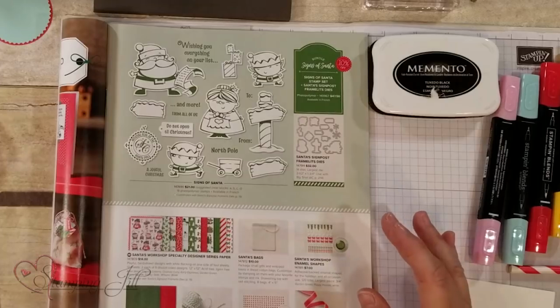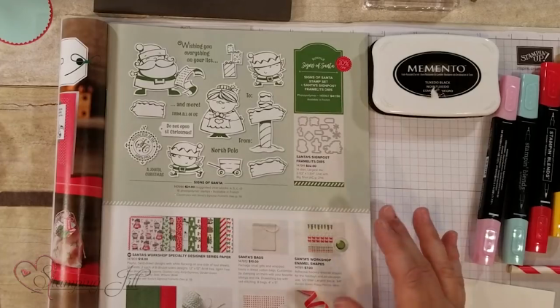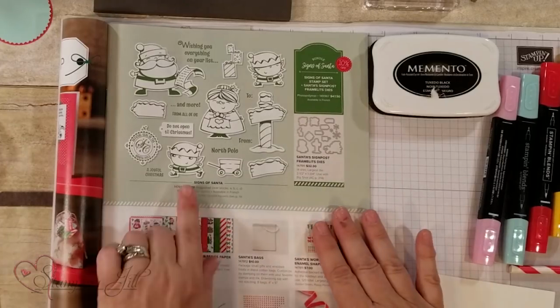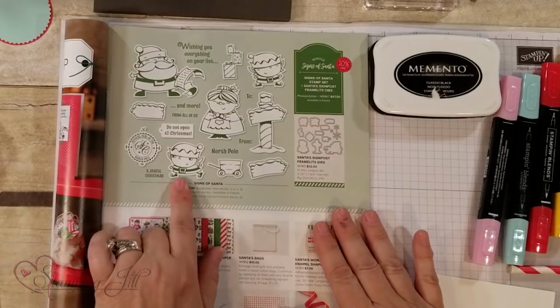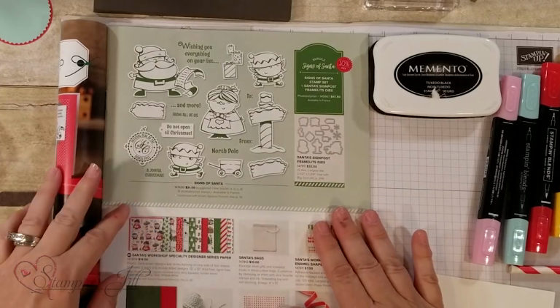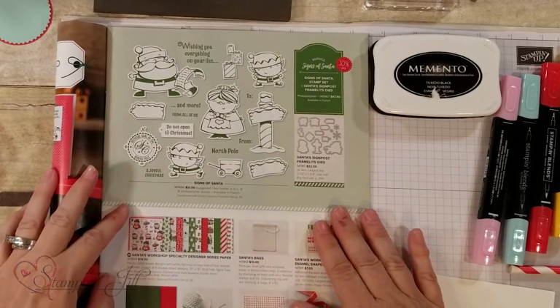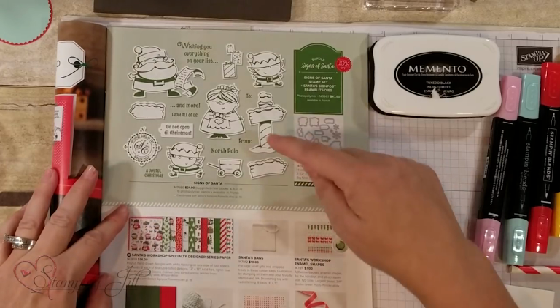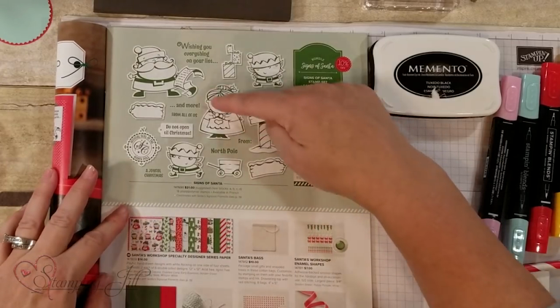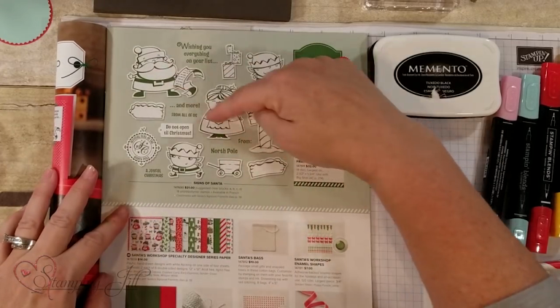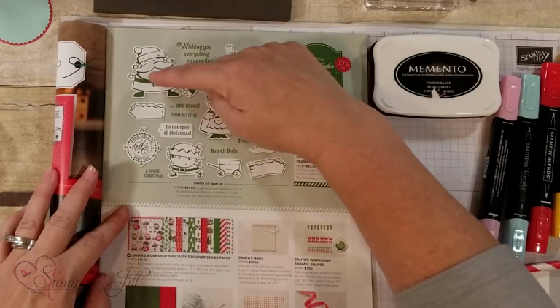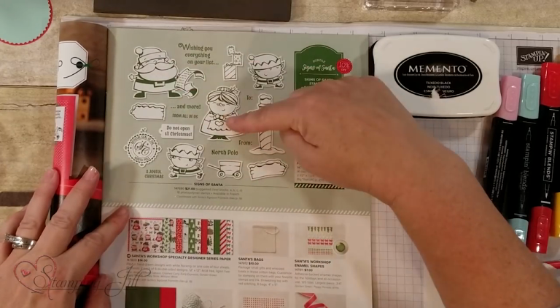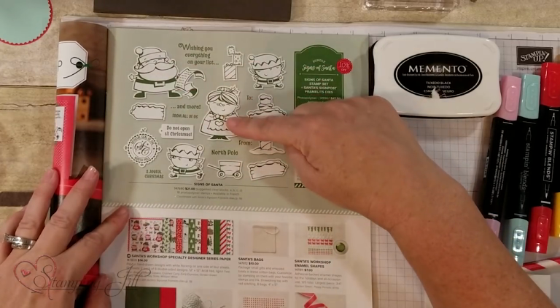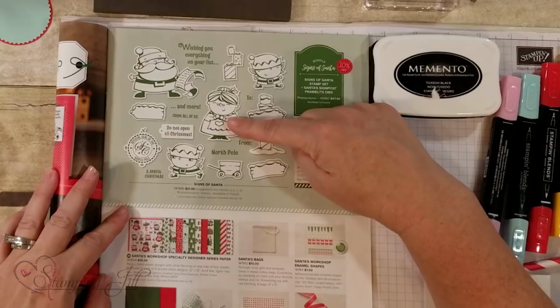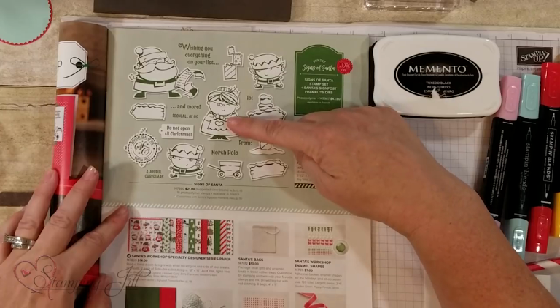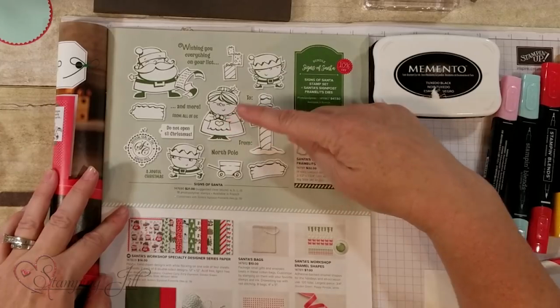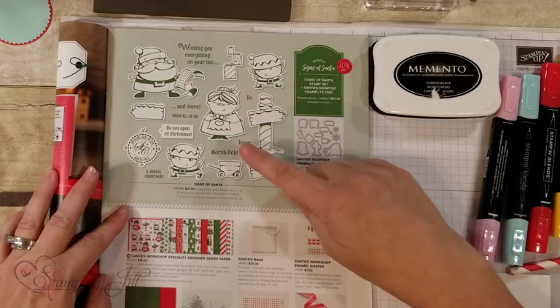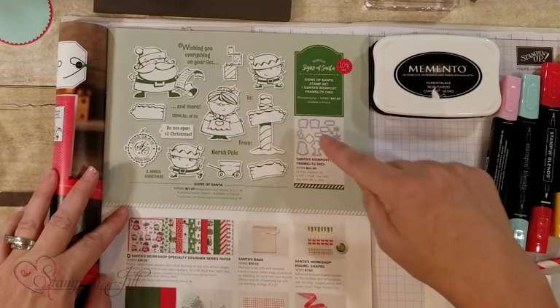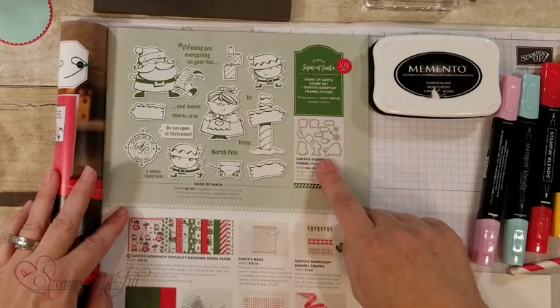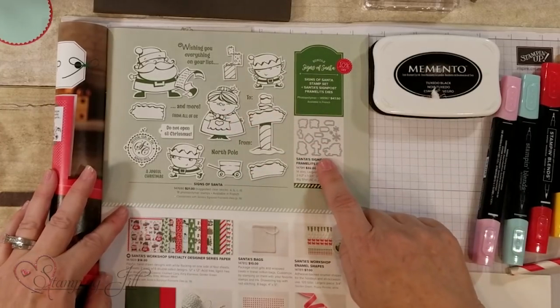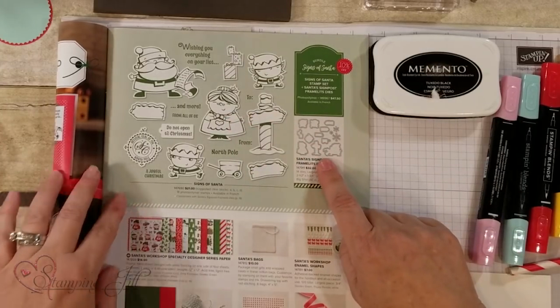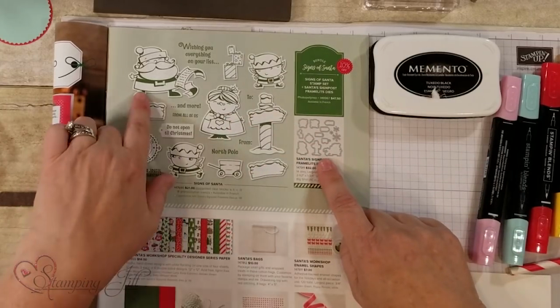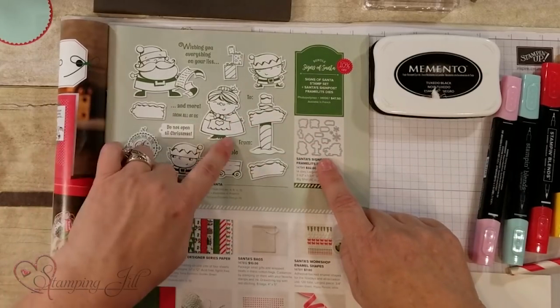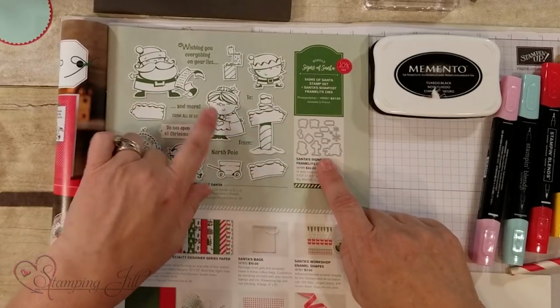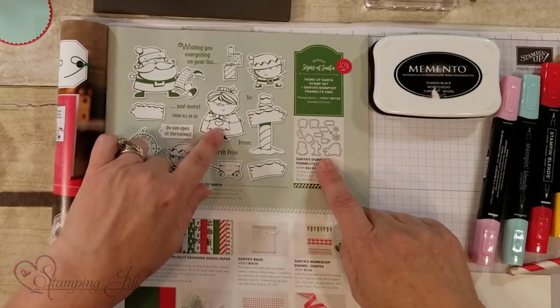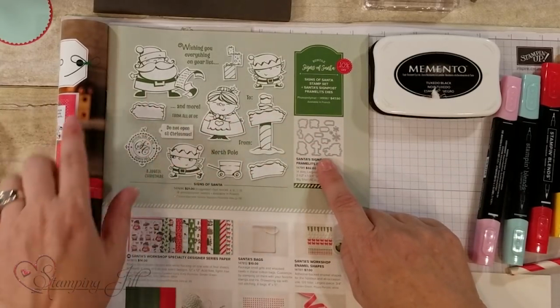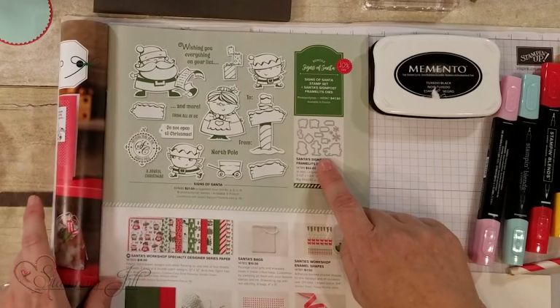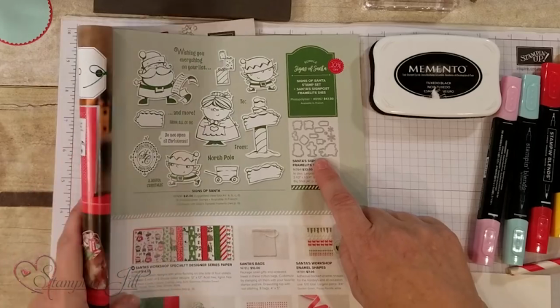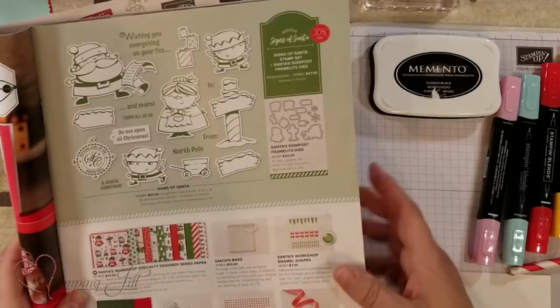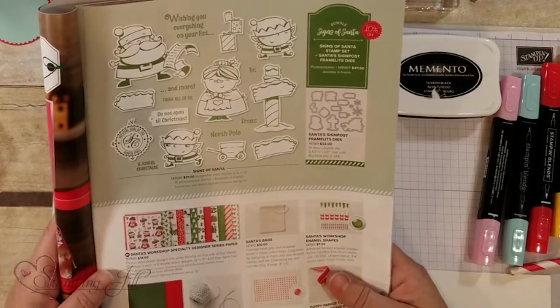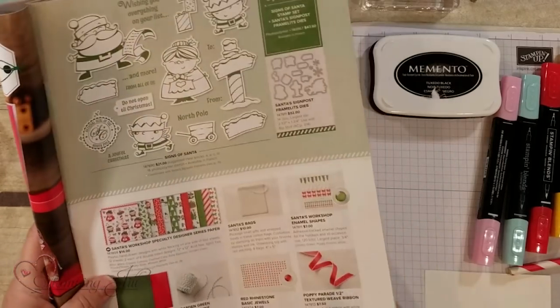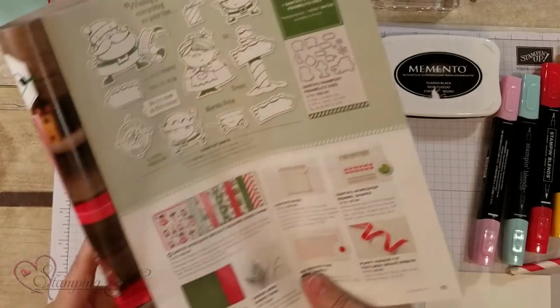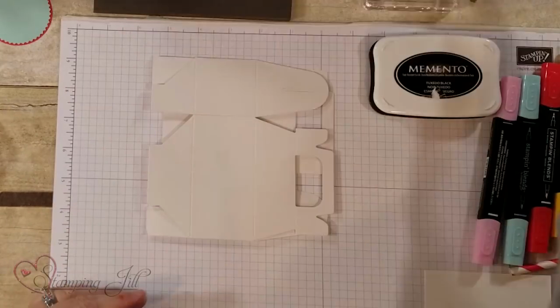I'm using the Signs of Santa and I've actually used these two stamps in the project that I'm making, along with the framelits to go with them, so you can actually cut those out with your framelits. Let me go ahead and show you how this works.